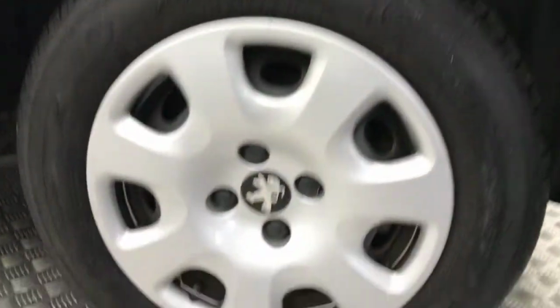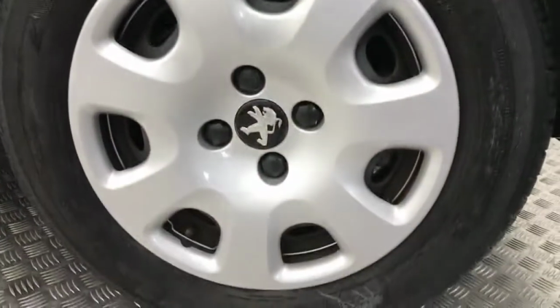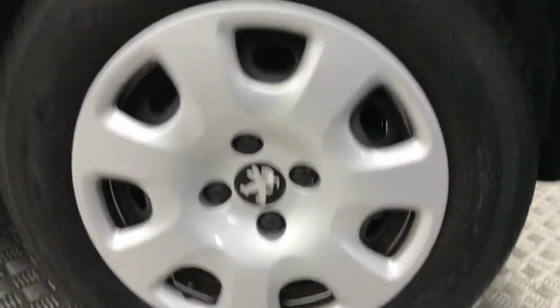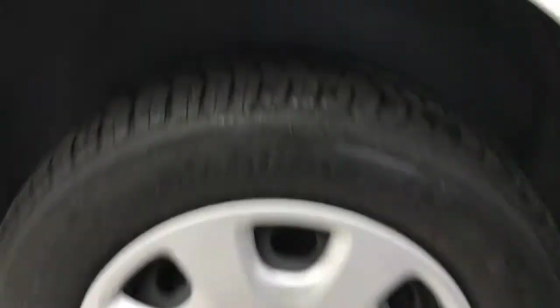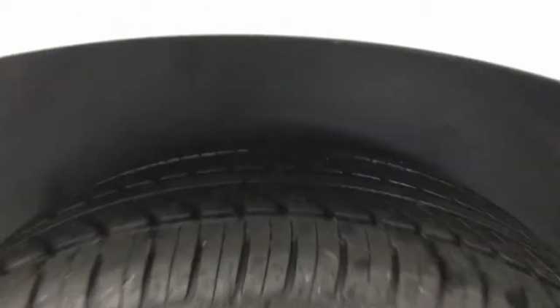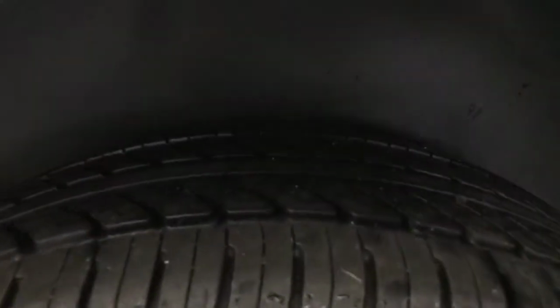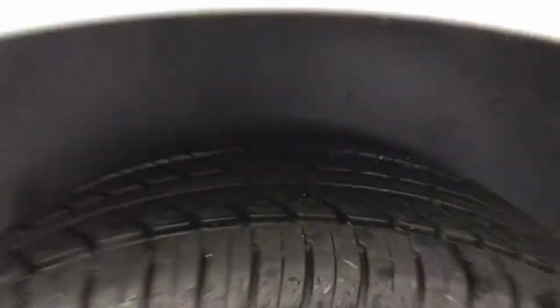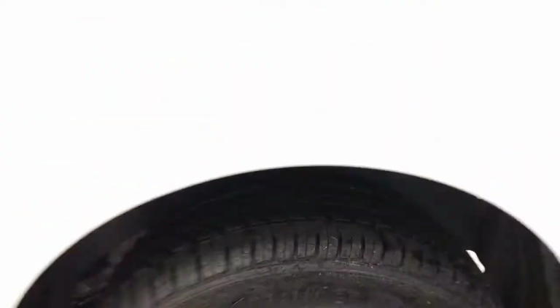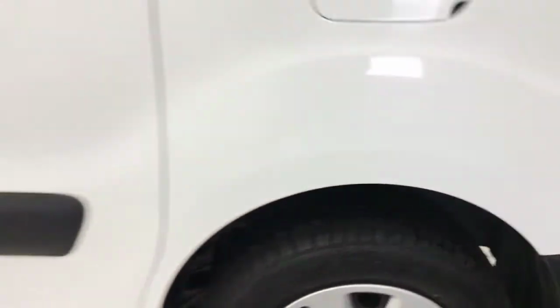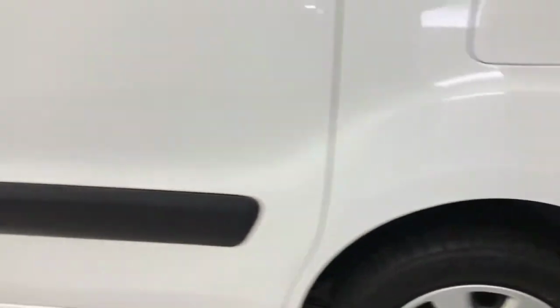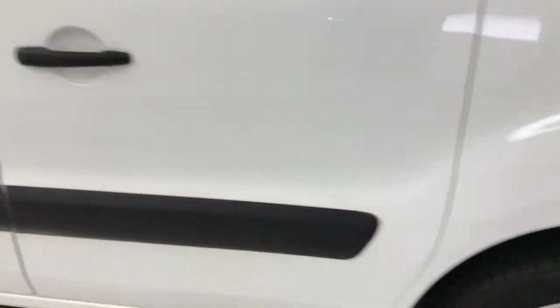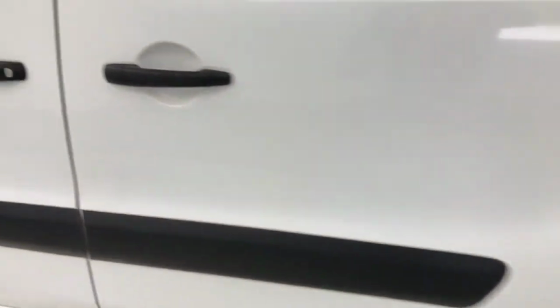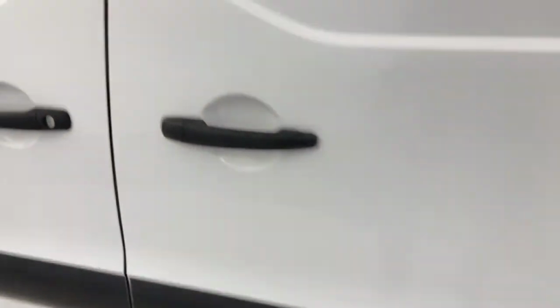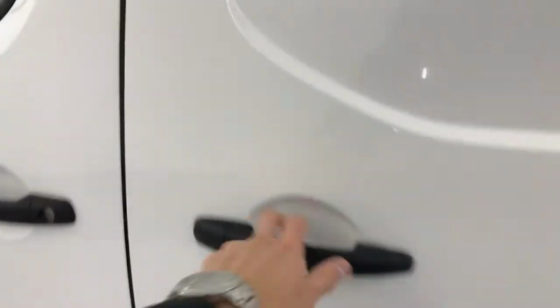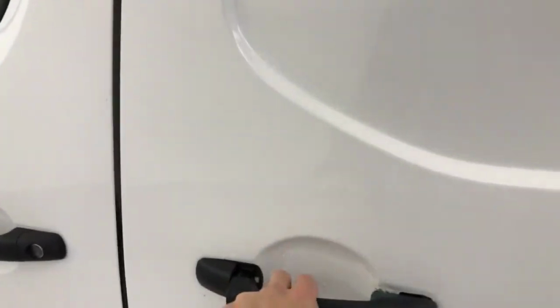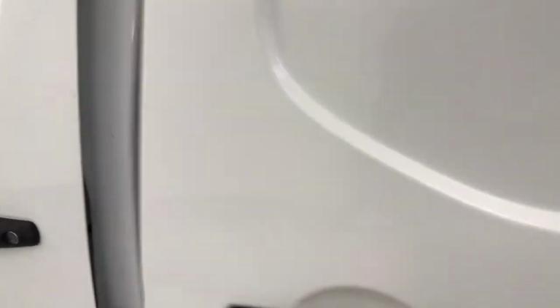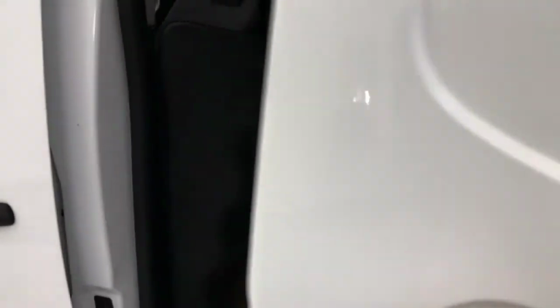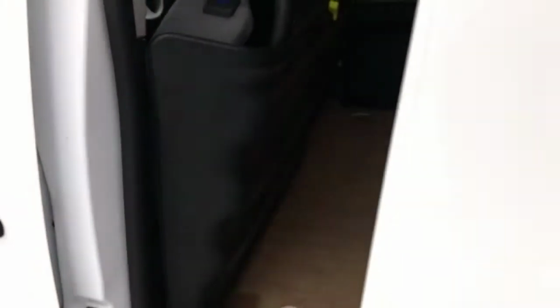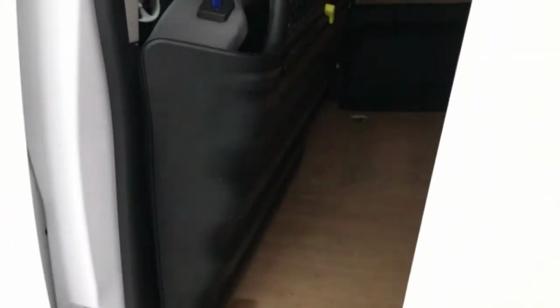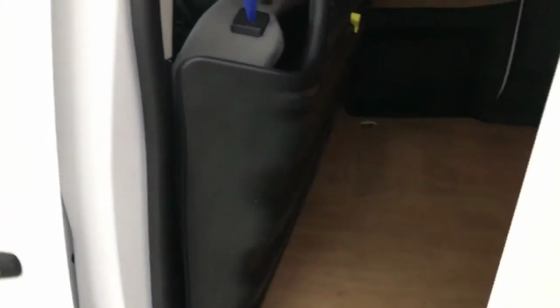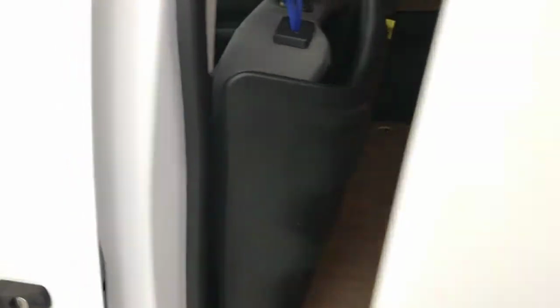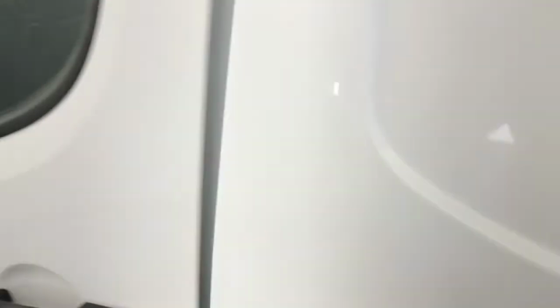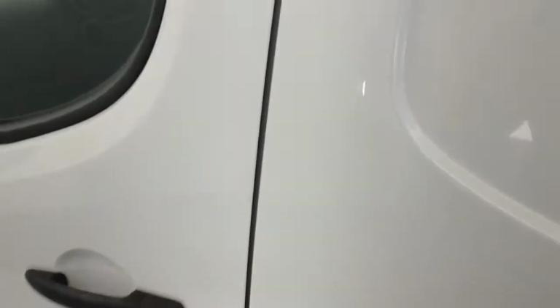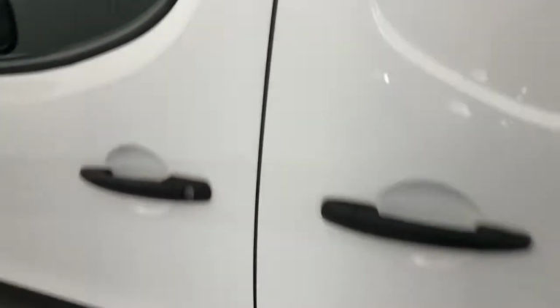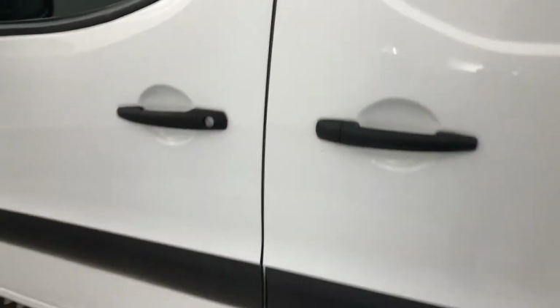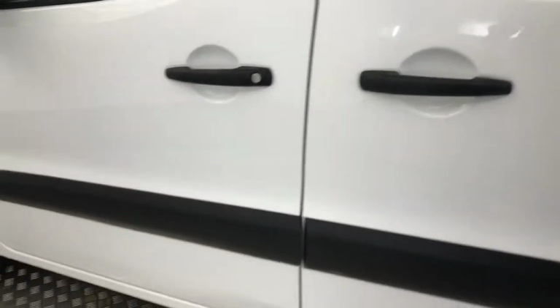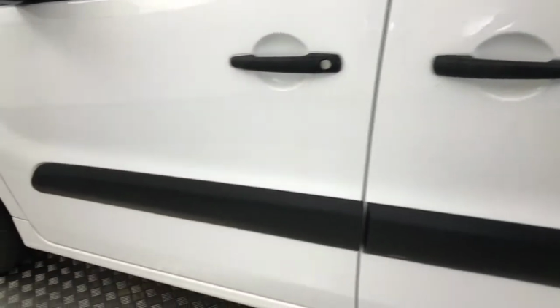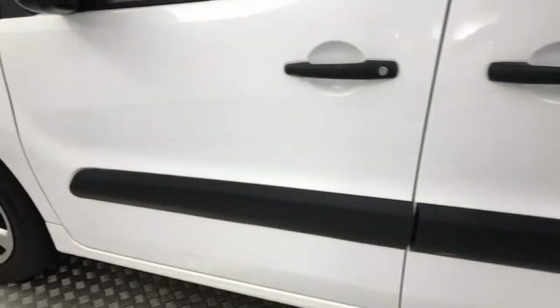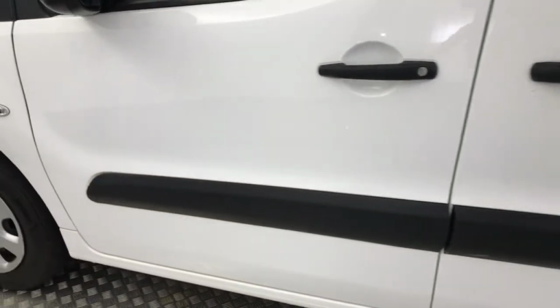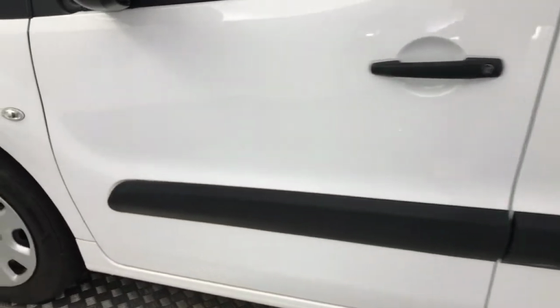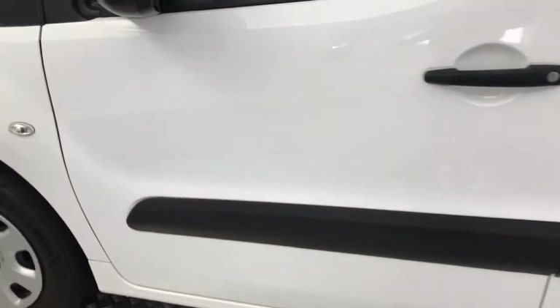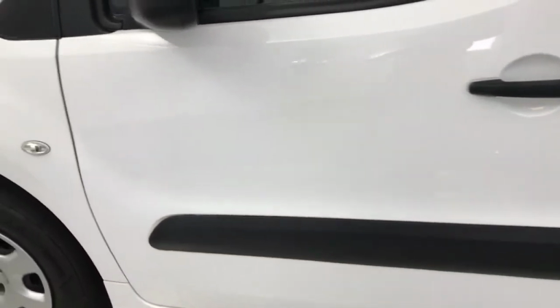Good condition there, and tyre life is good as well. The side sliding door opens nice and easily — it's not stiff or anything like that. No nasty scratches, scrapes, or dents down the side either.